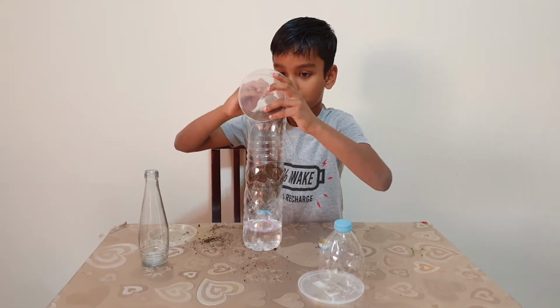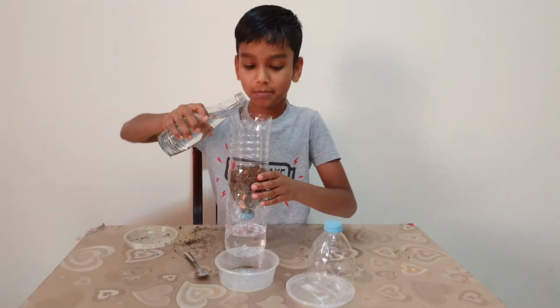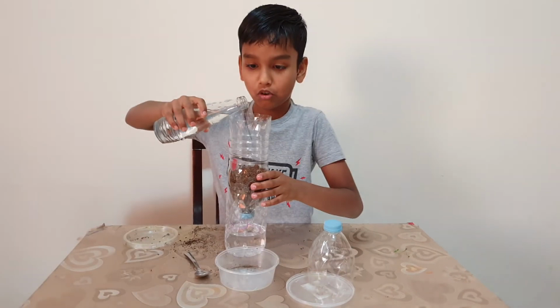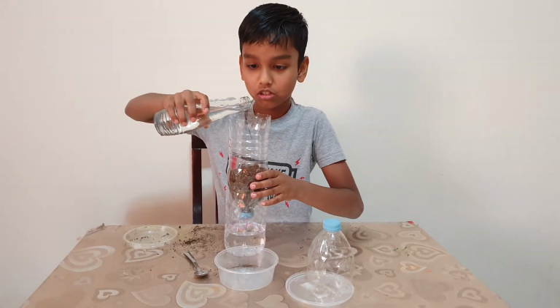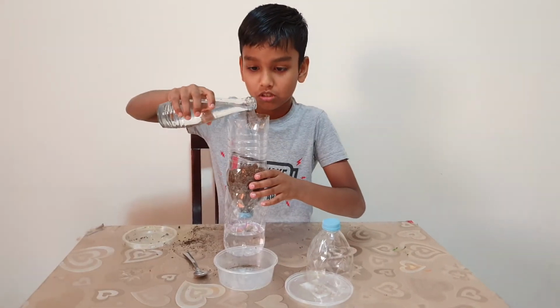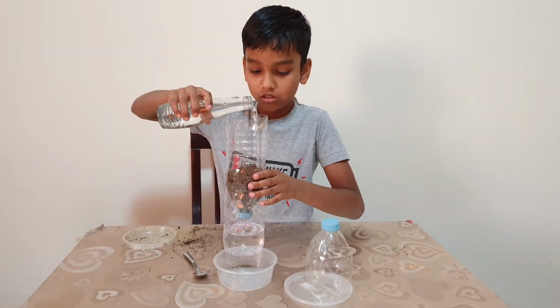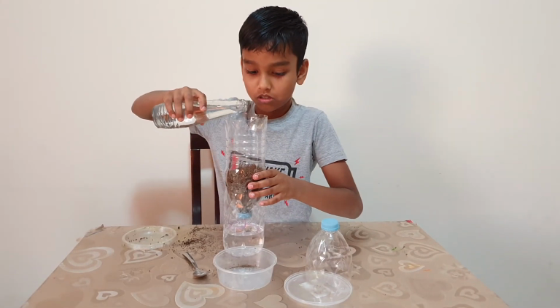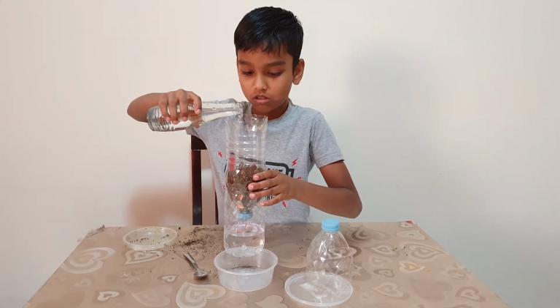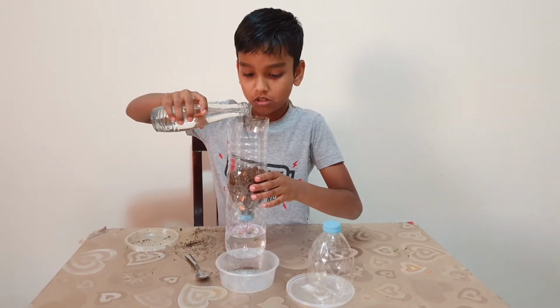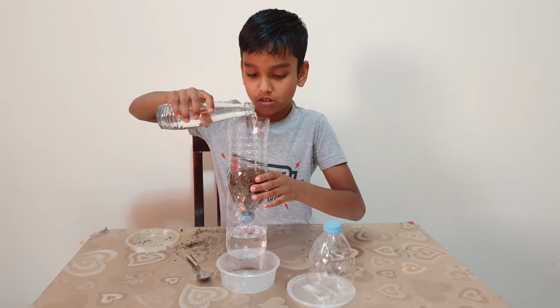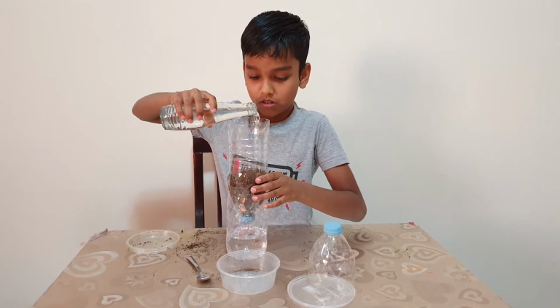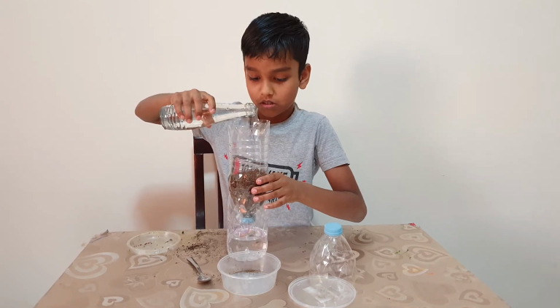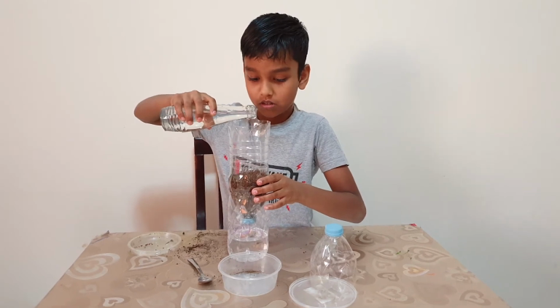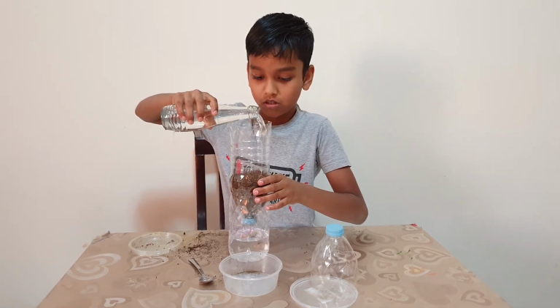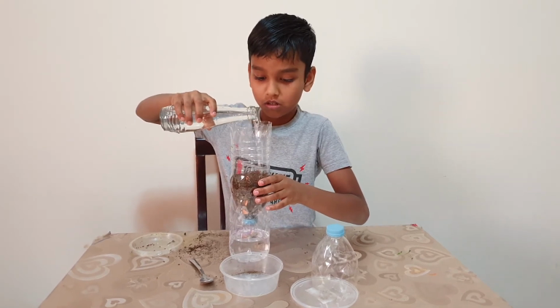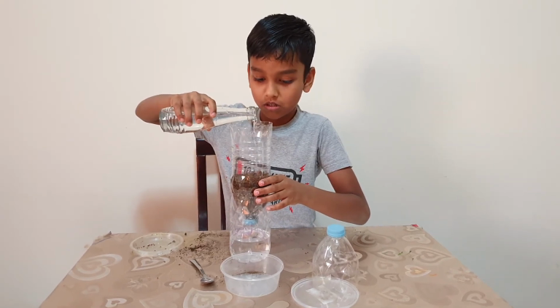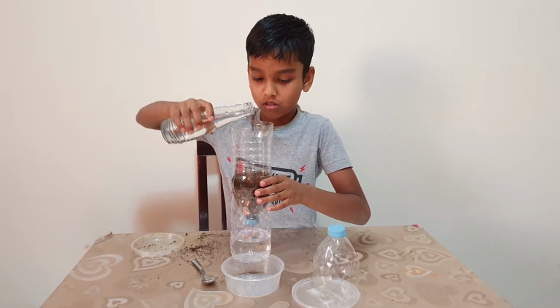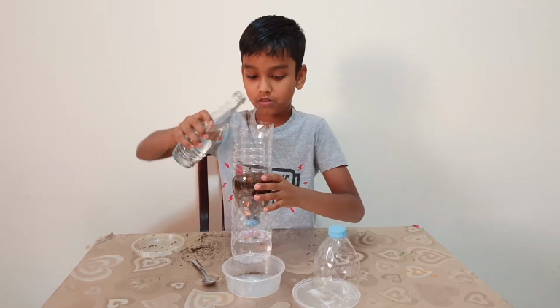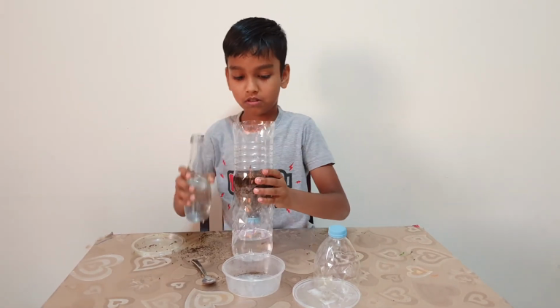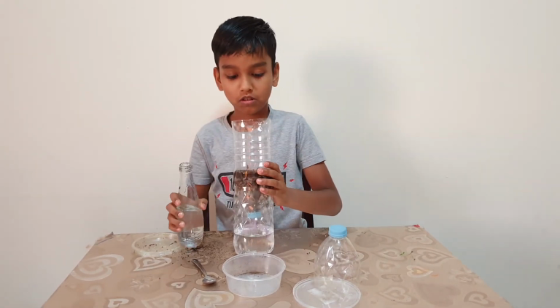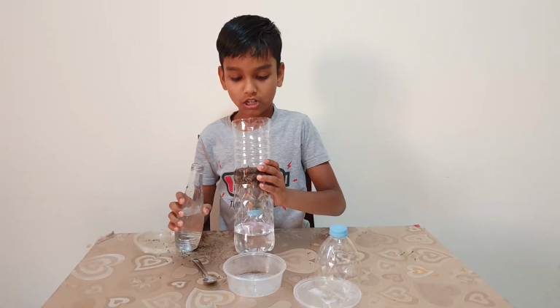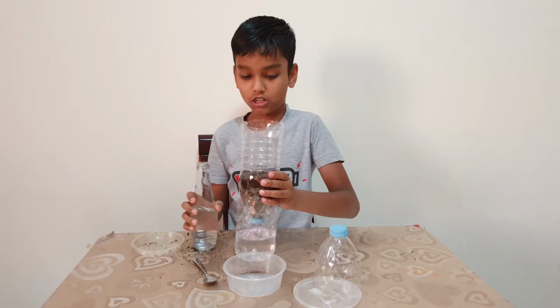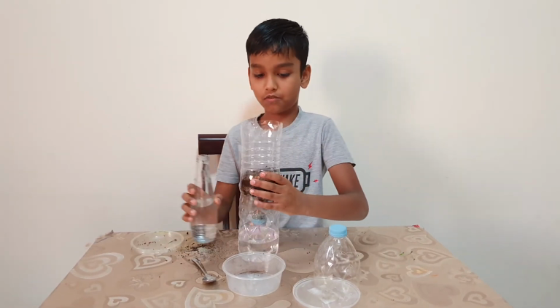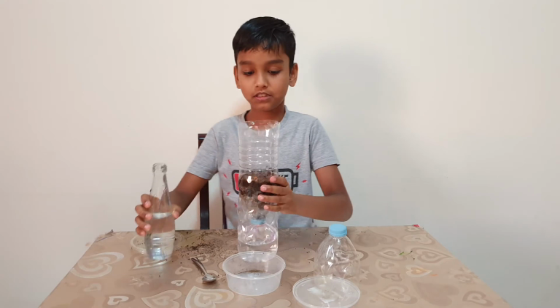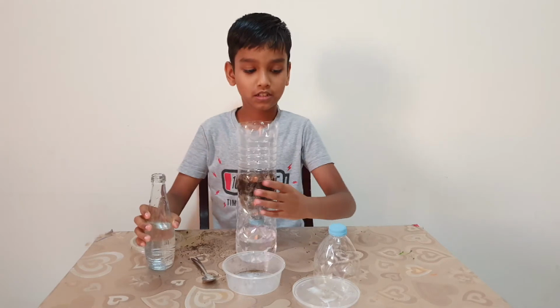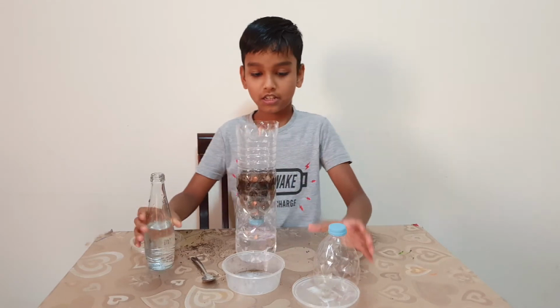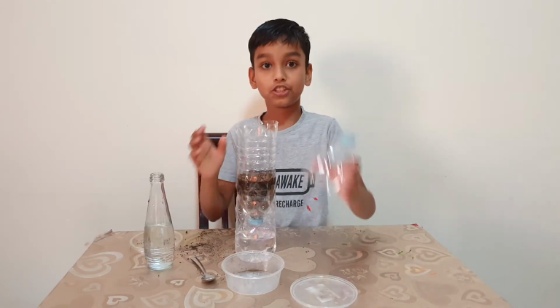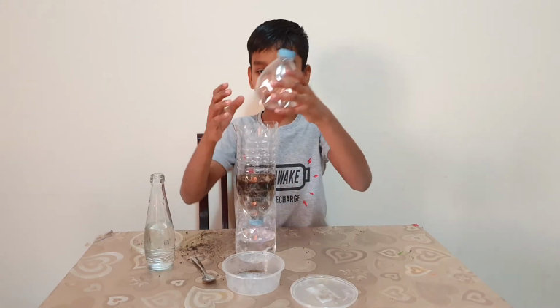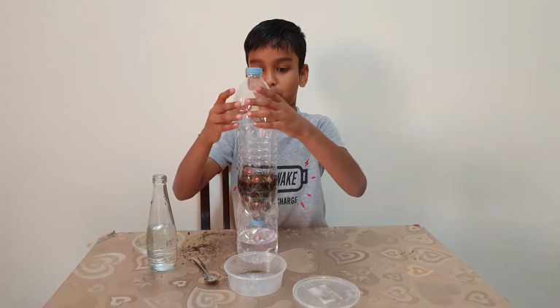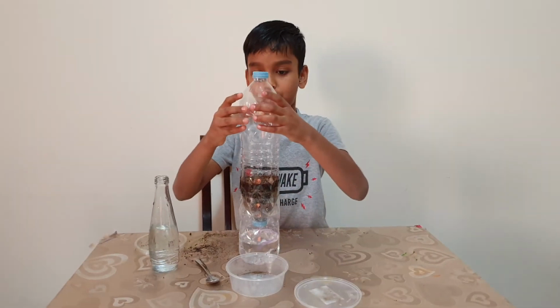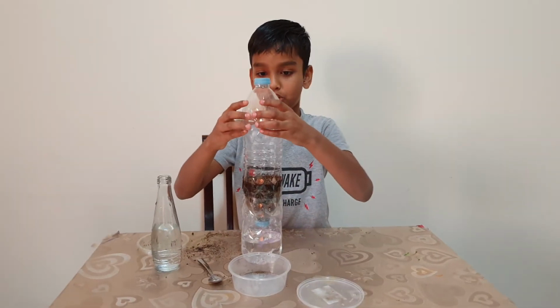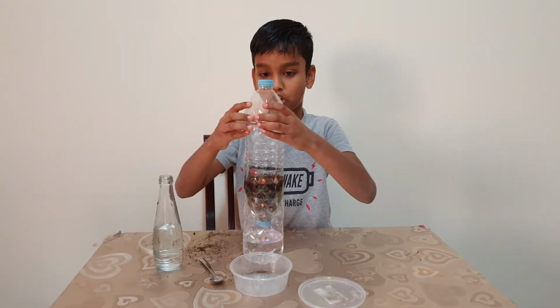Add a bit of water. Now friends, you can see this pot — you need to put it at the top.